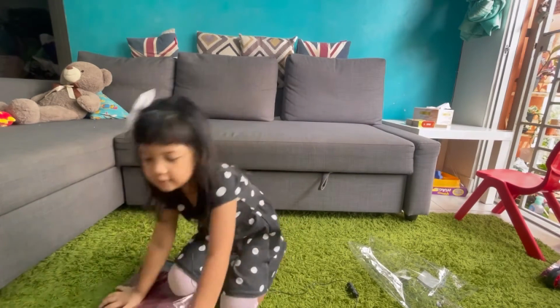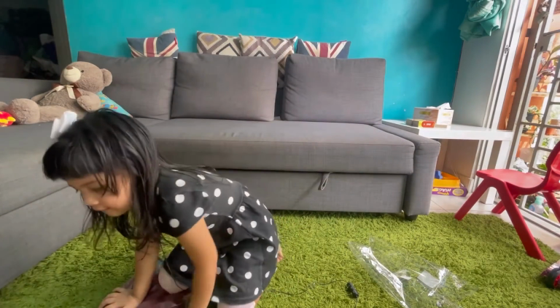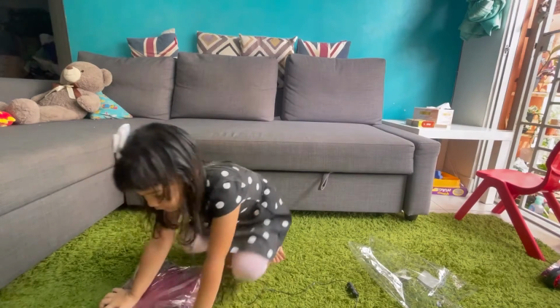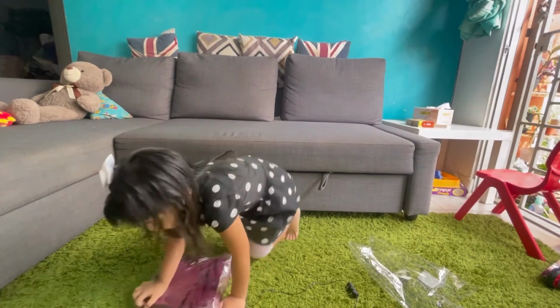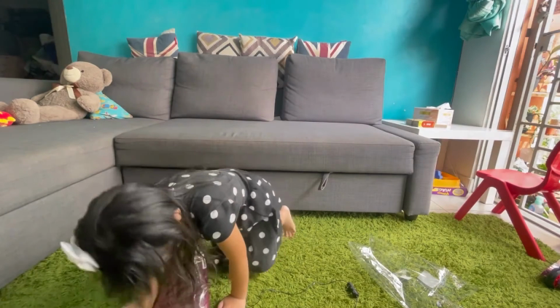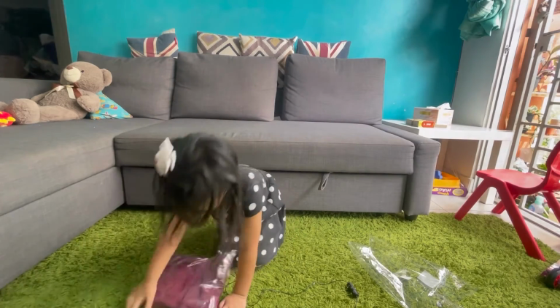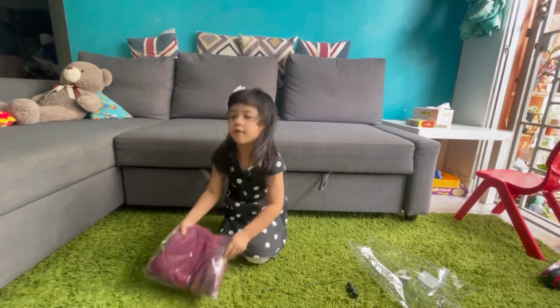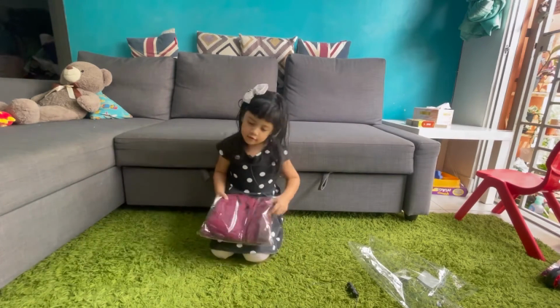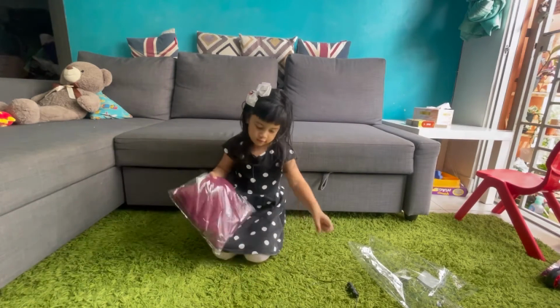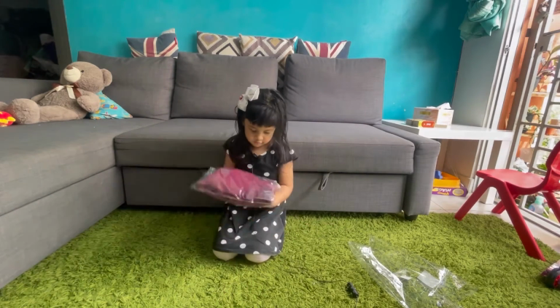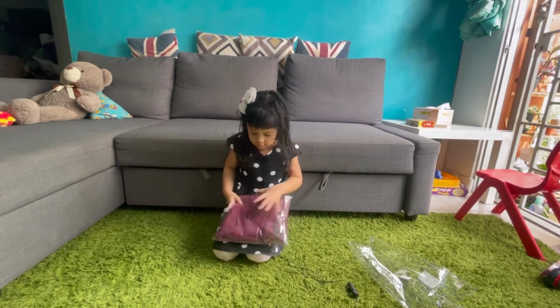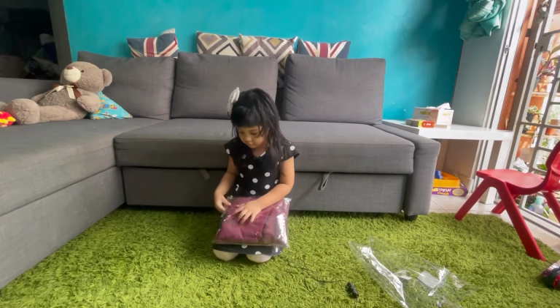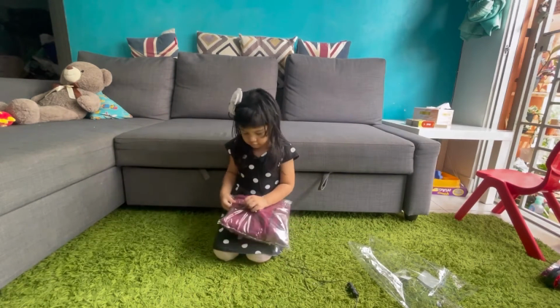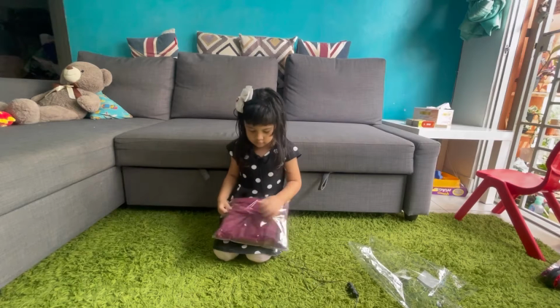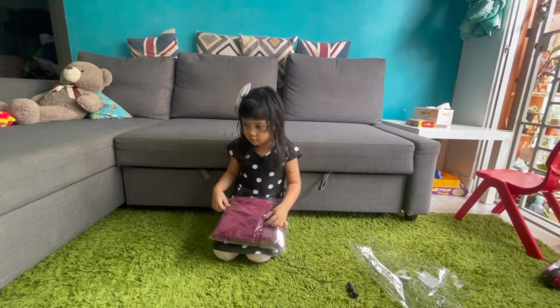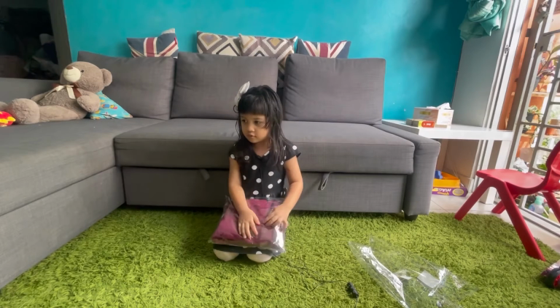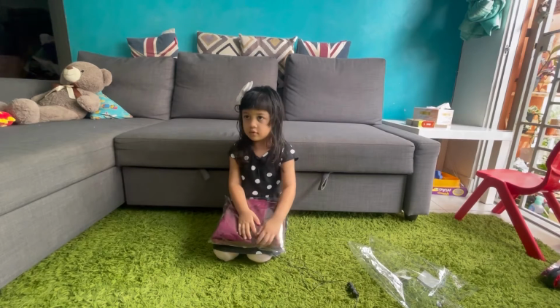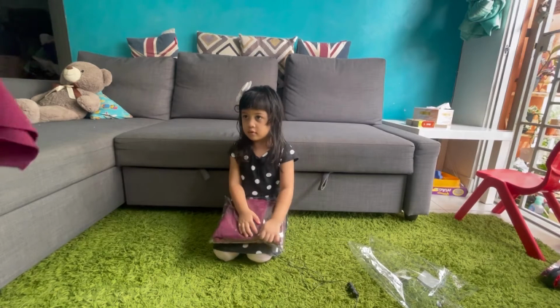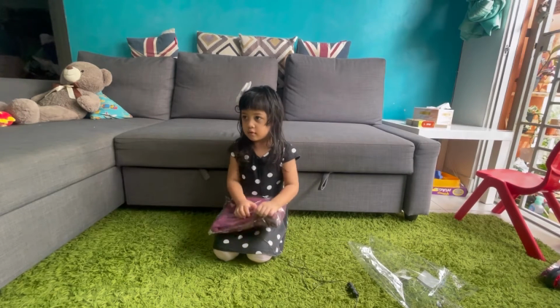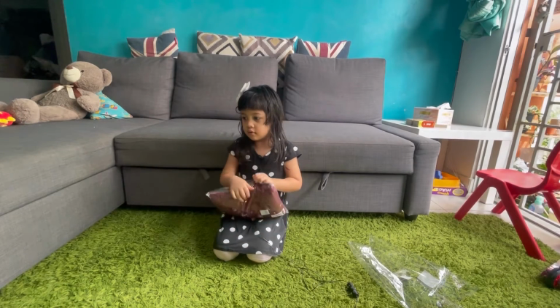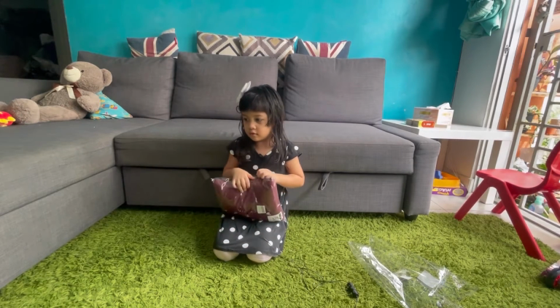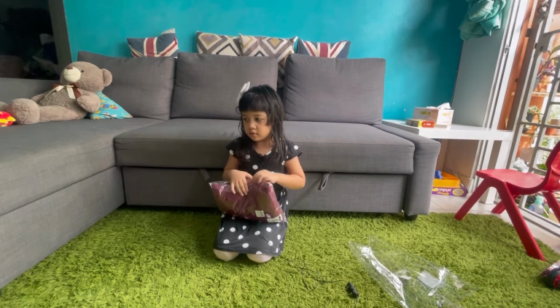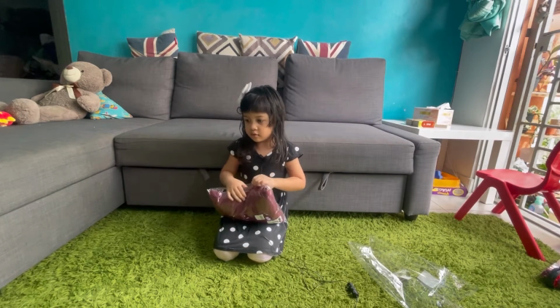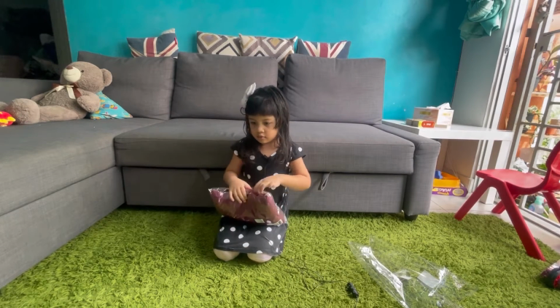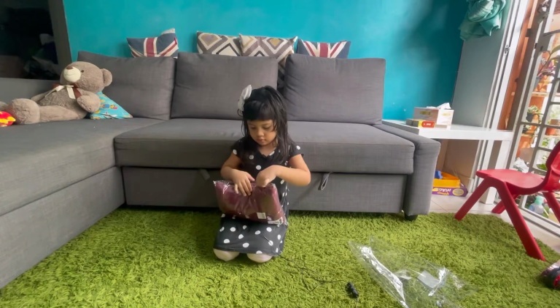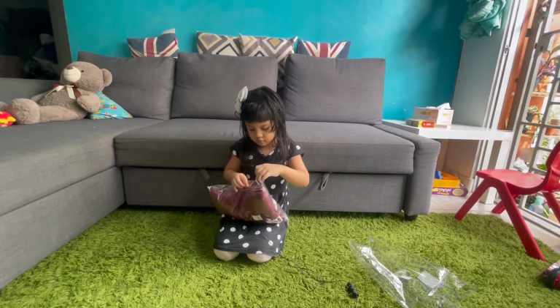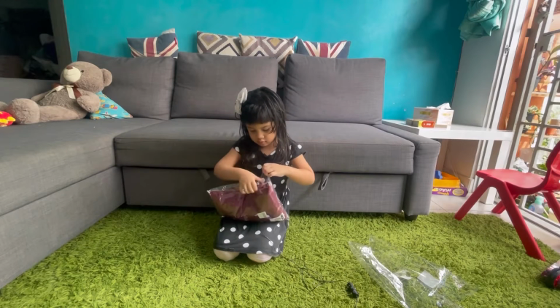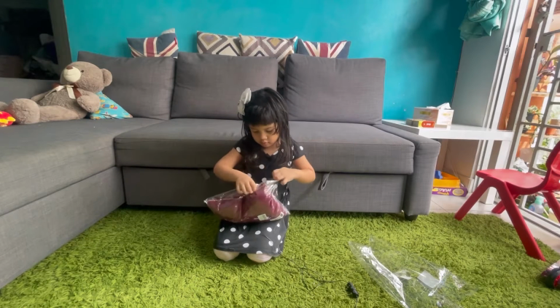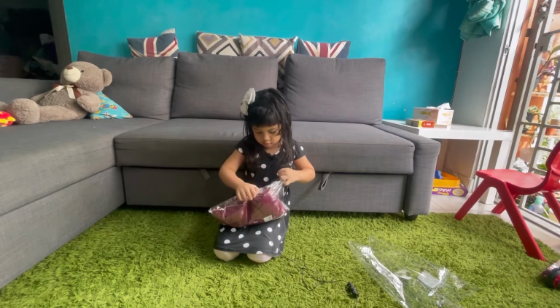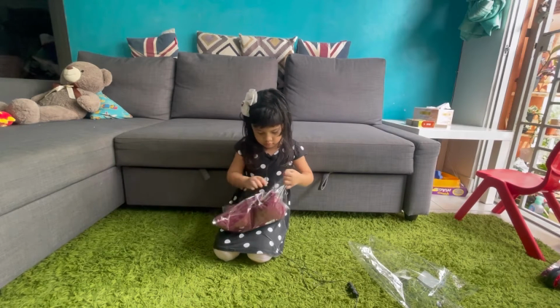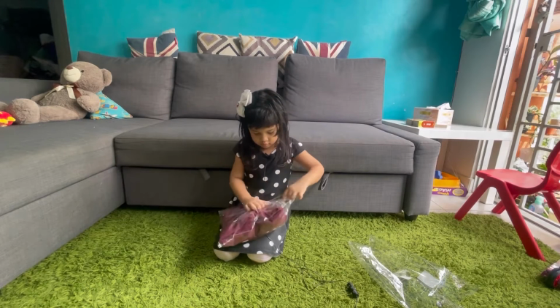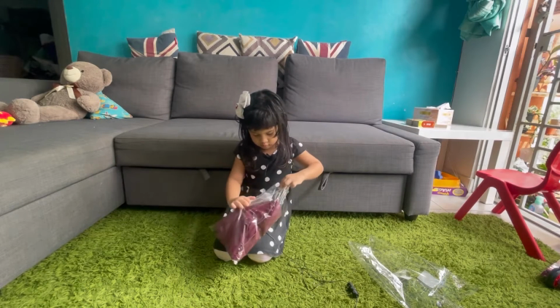The blue one, it's the yellow one. I don't know. I can't see or not.